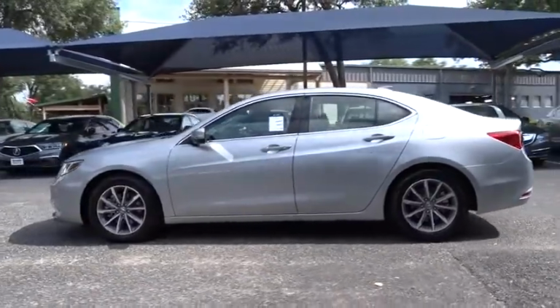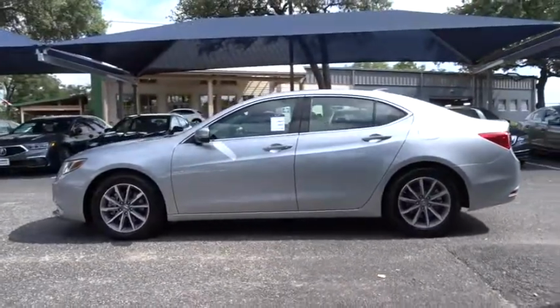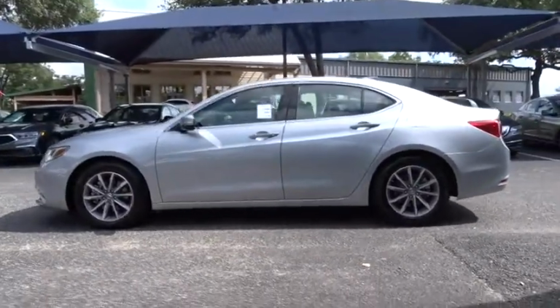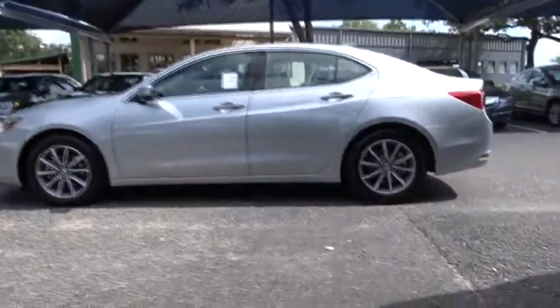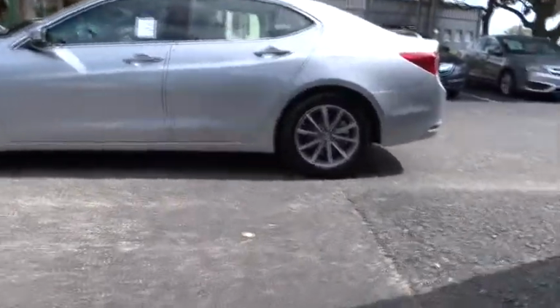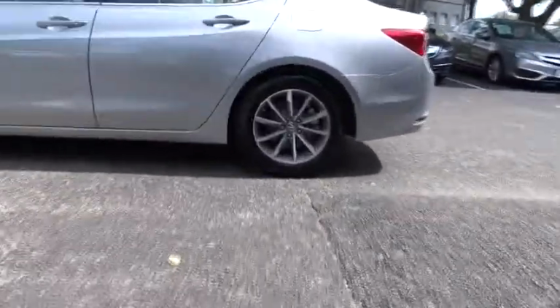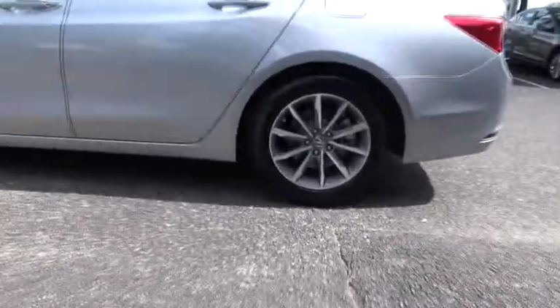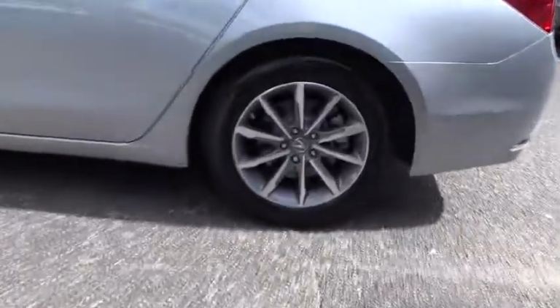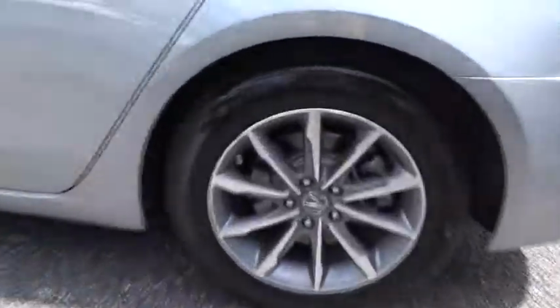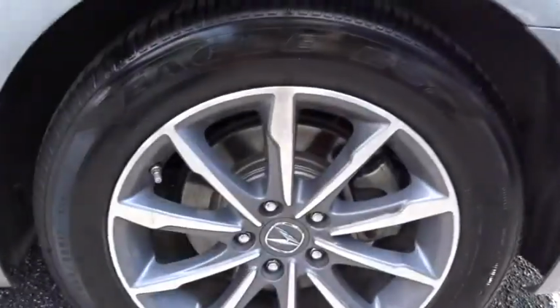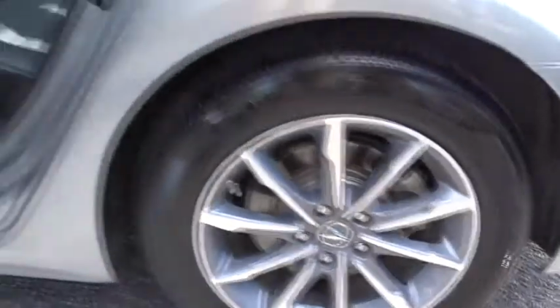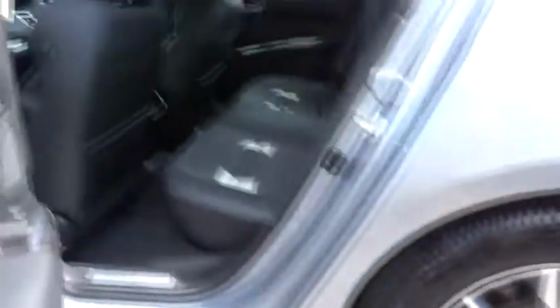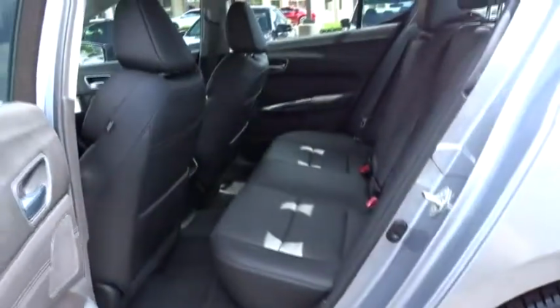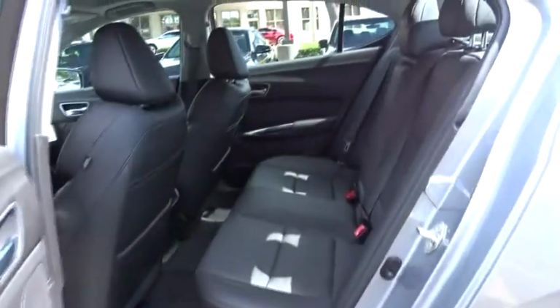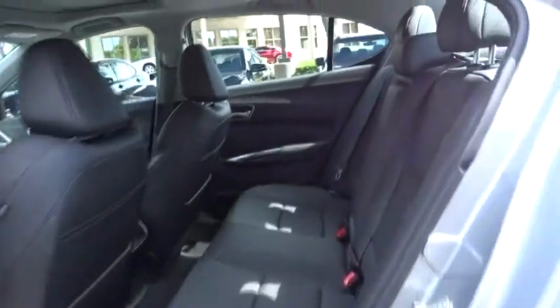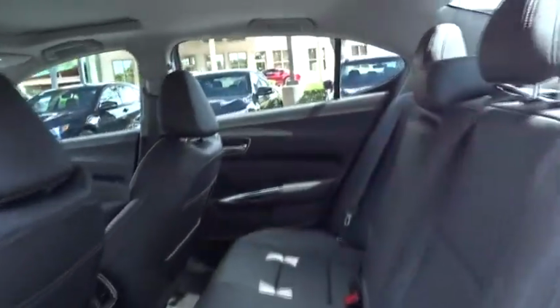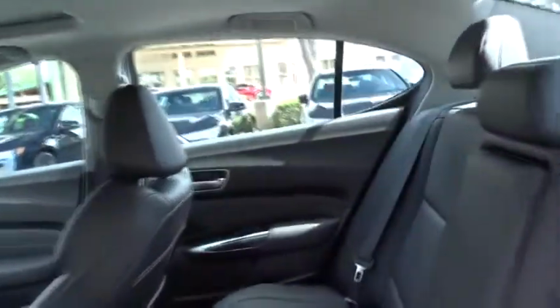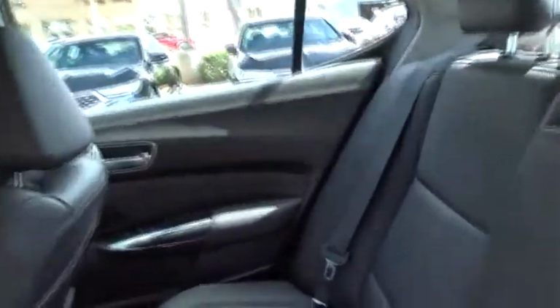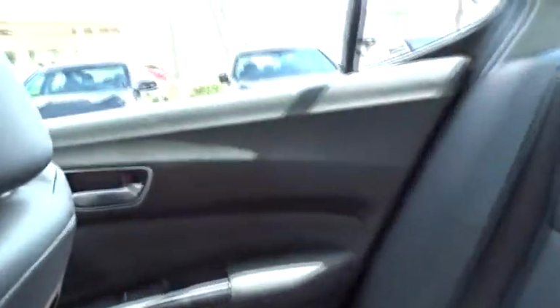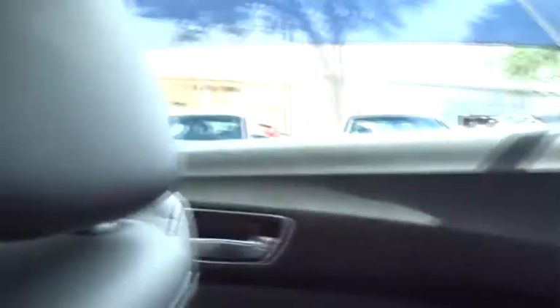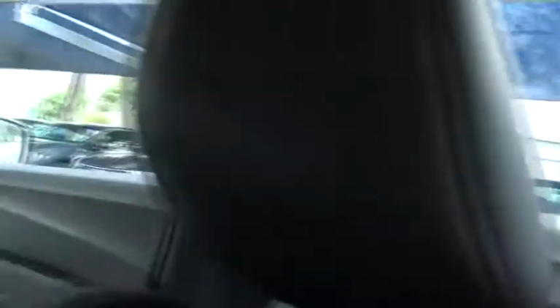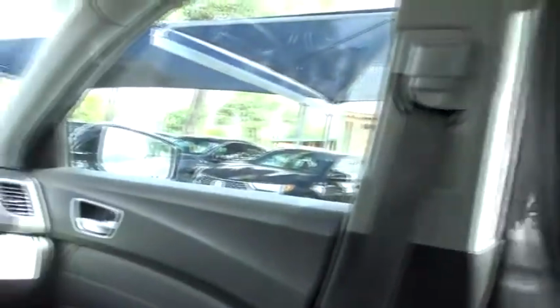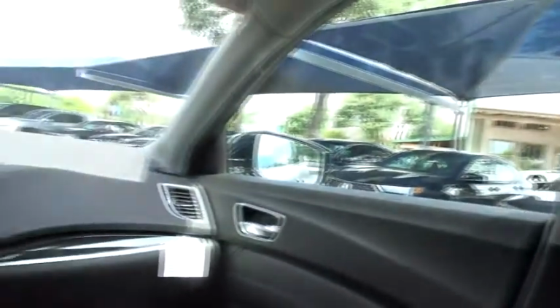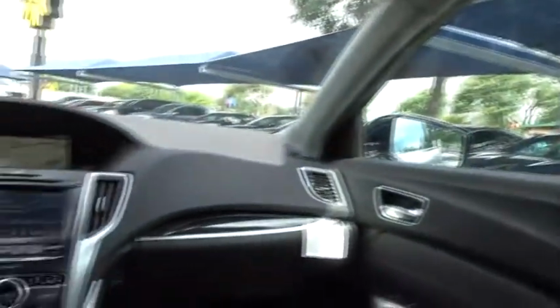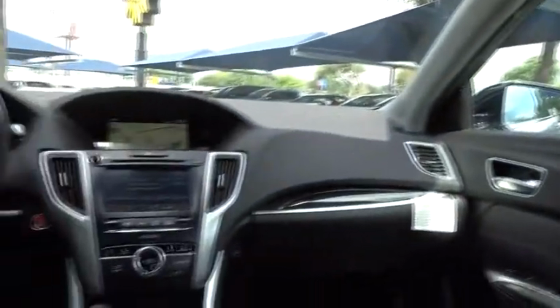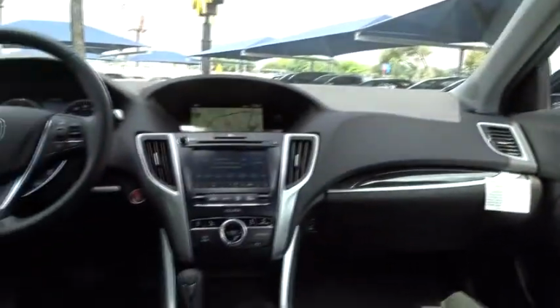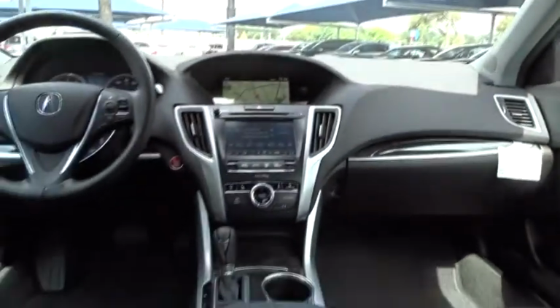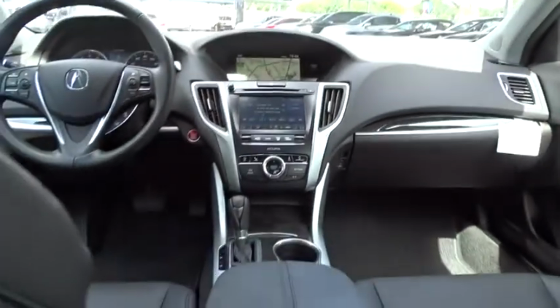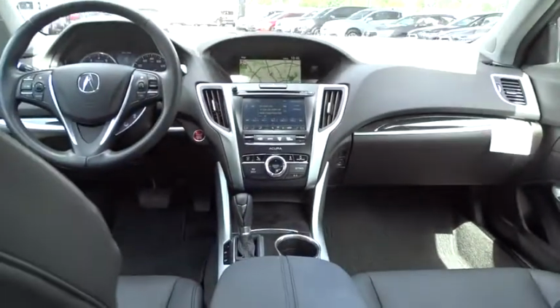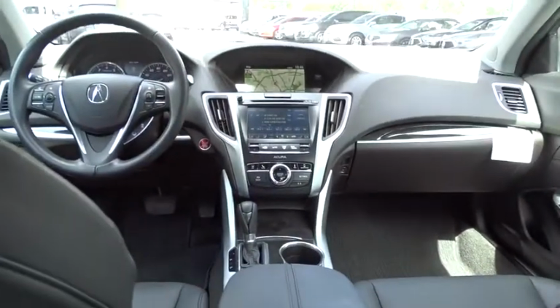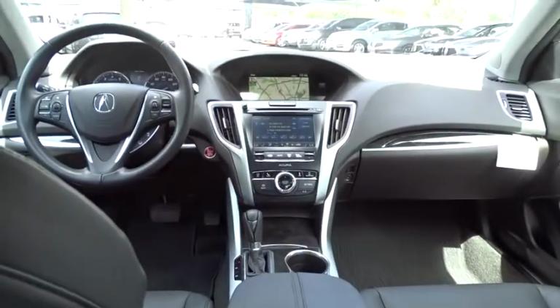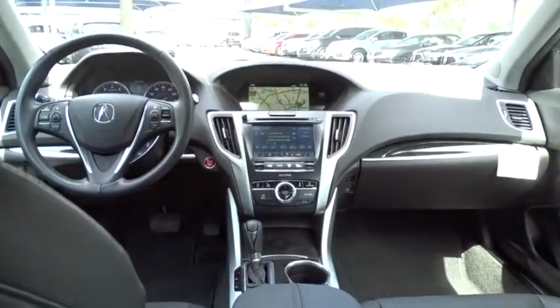This vehicle has less than 6,000 miles. Here are some of this vehicle's great options: keyless entry, lane departure warning, stability control, traction control, power passenger seat, anti-lock braking system, and backup camera.